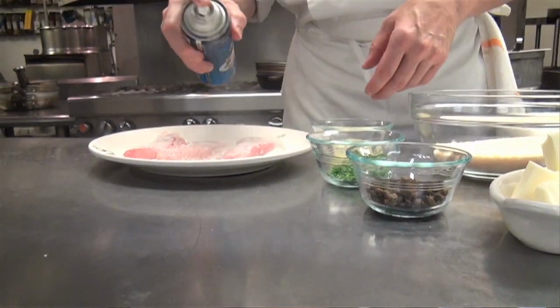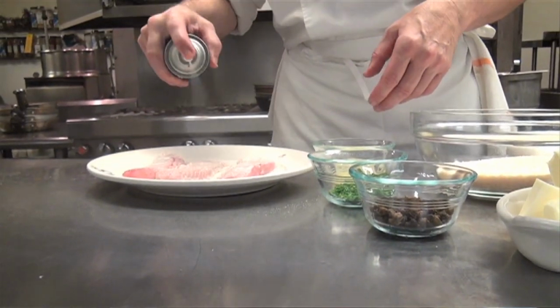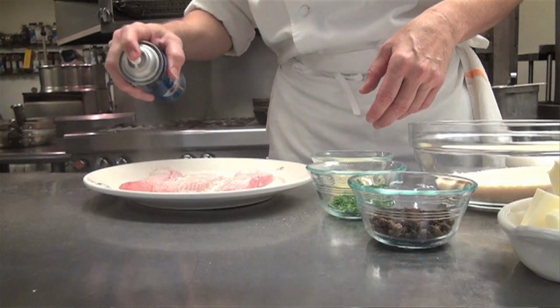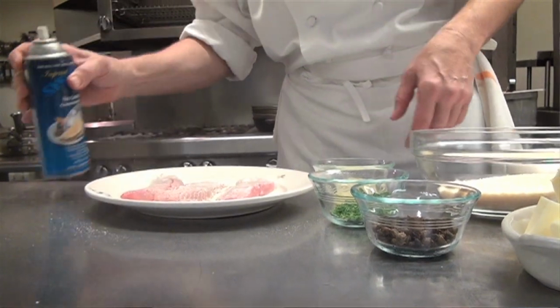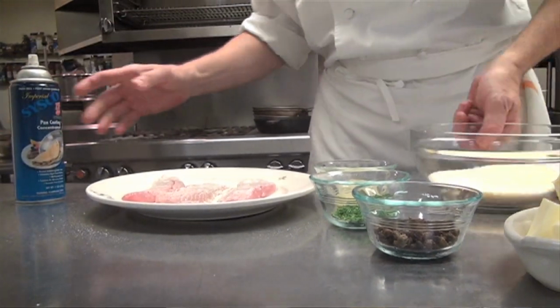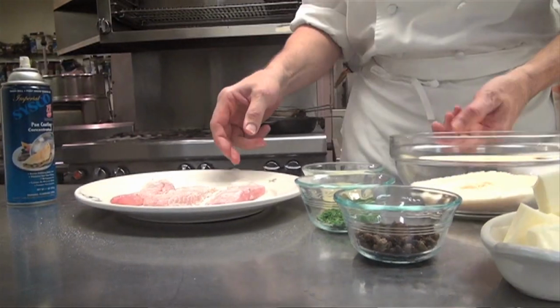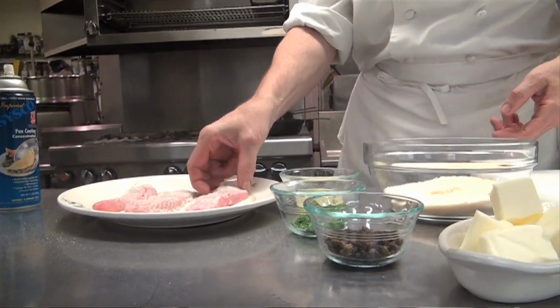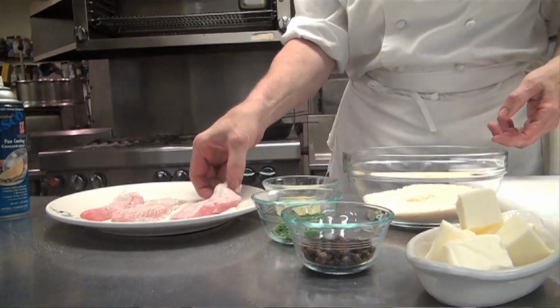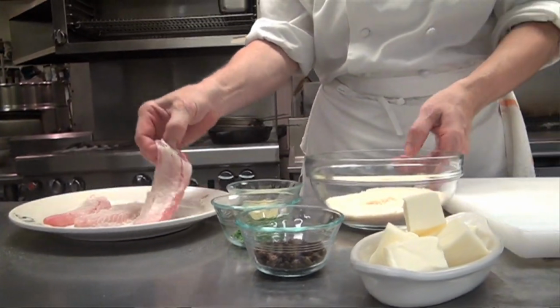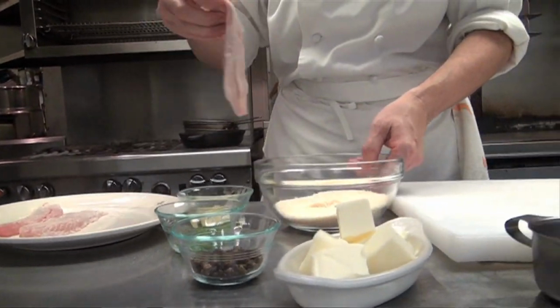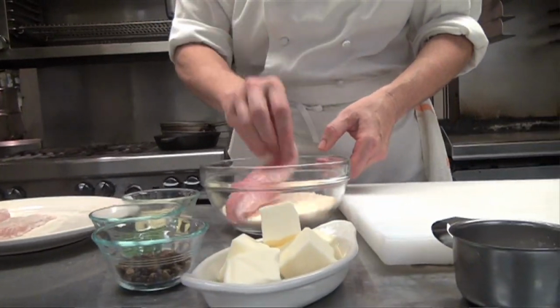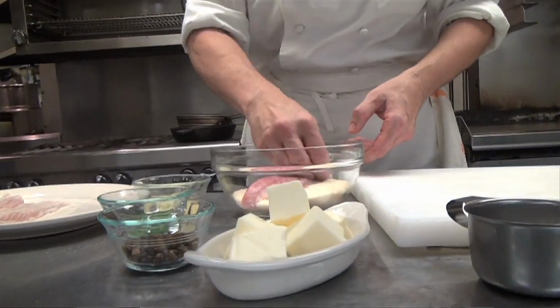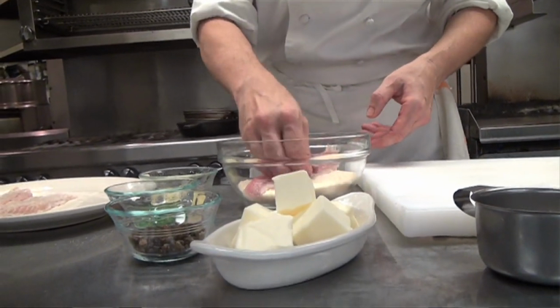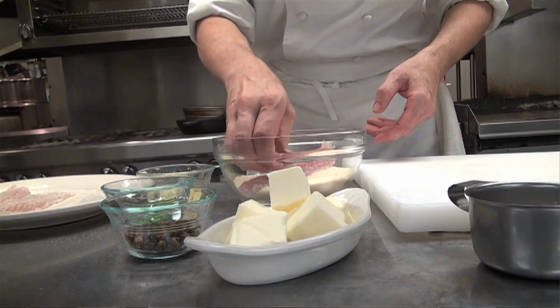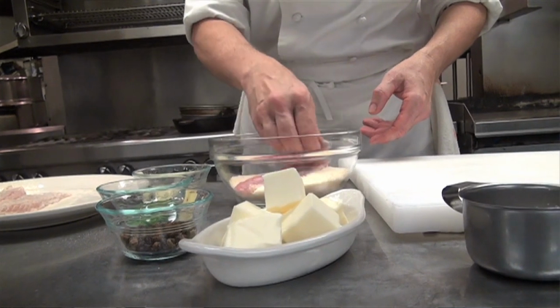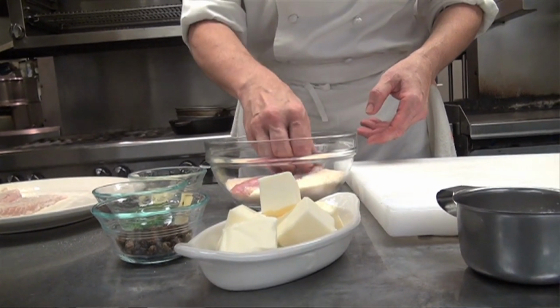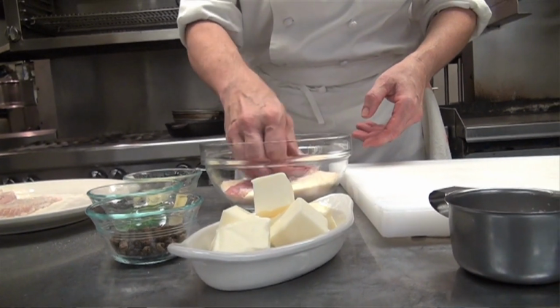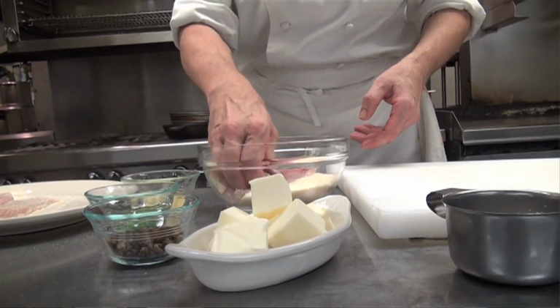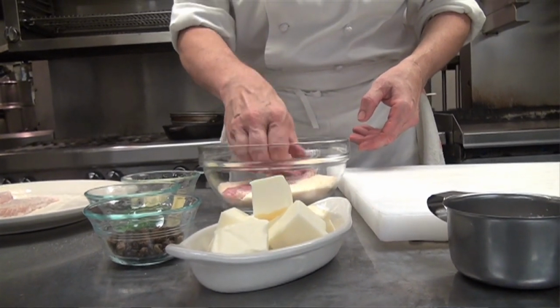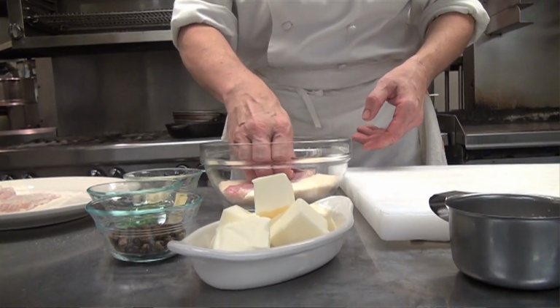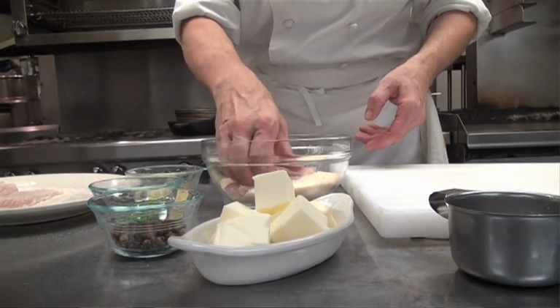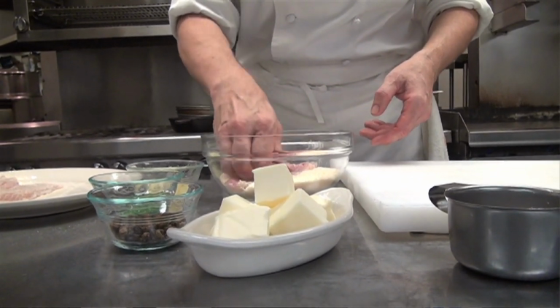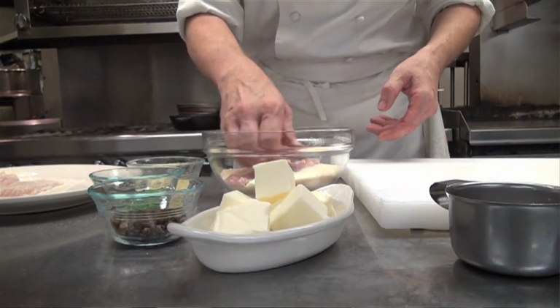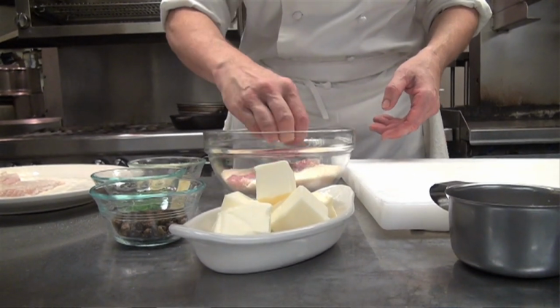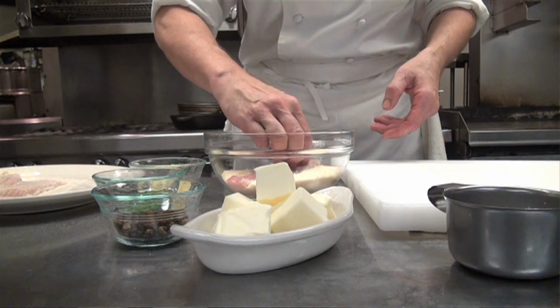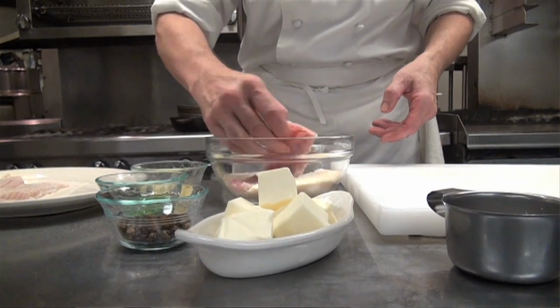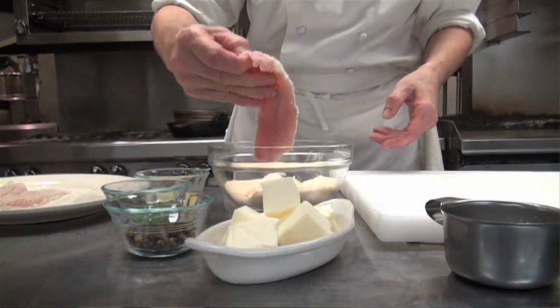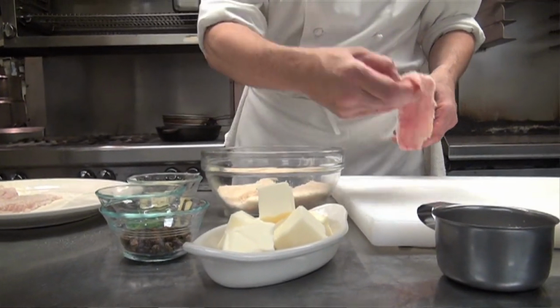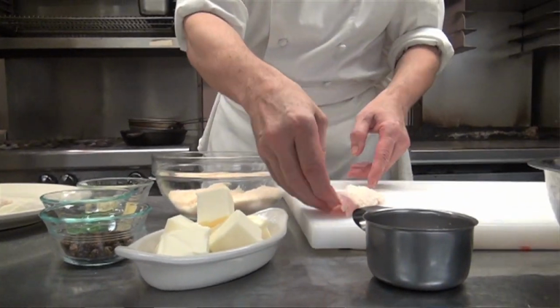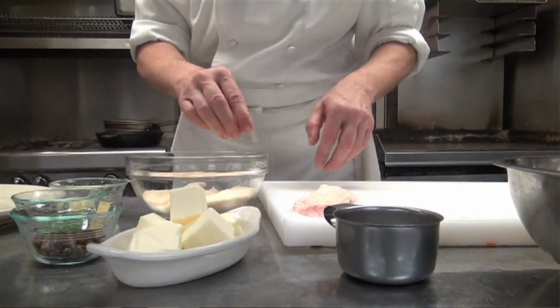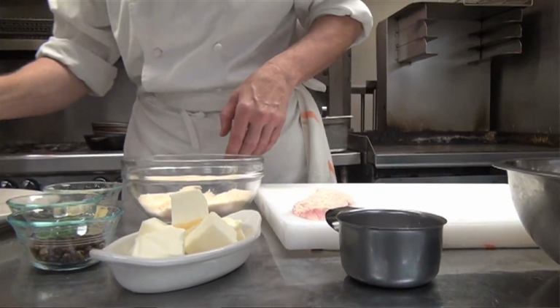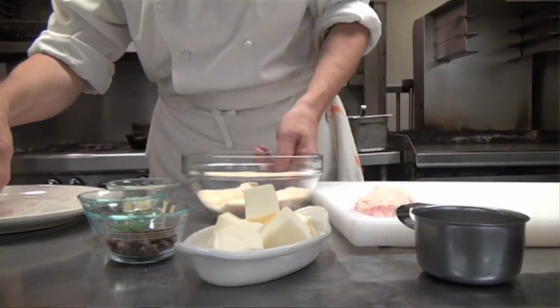Put a pretty good coating of spray on it, and then I'm going to dredge it right into Parmesan cheese — just grated Parmesan cheese. Press it down and get a good coating so it's evenly coated.